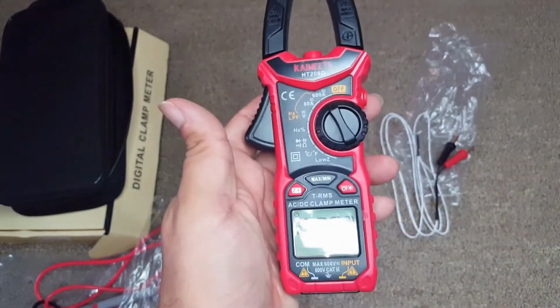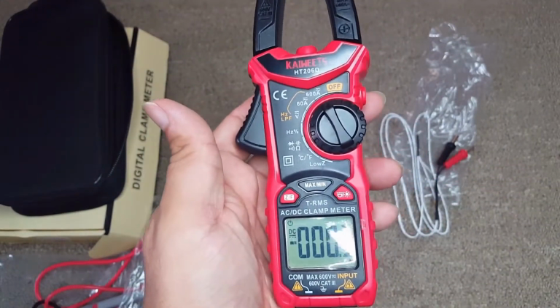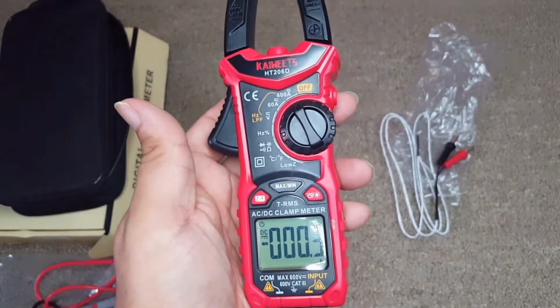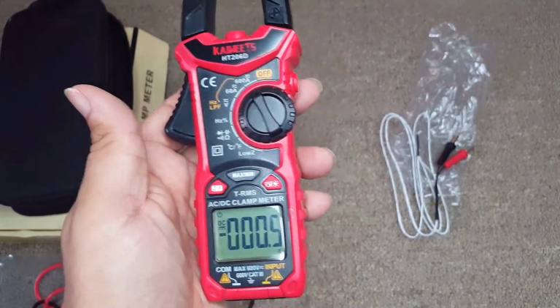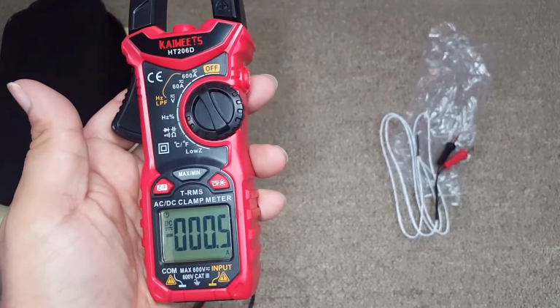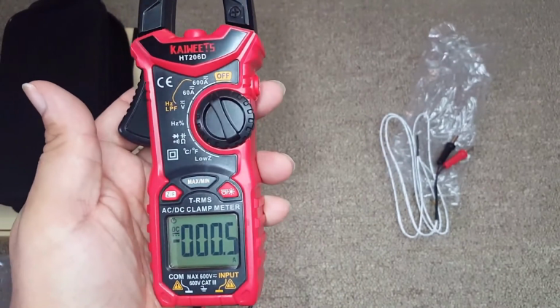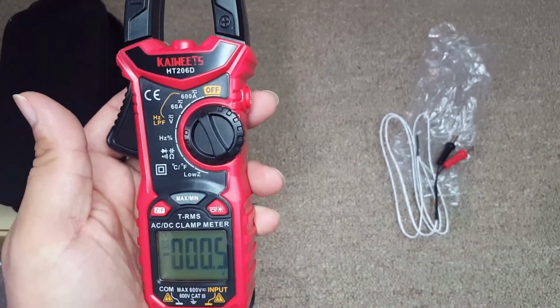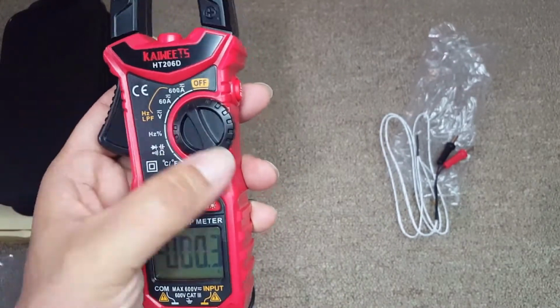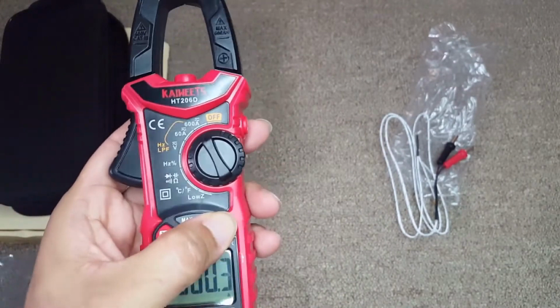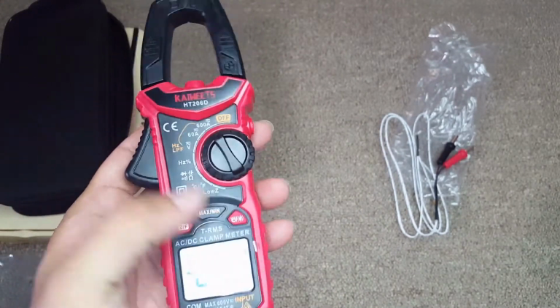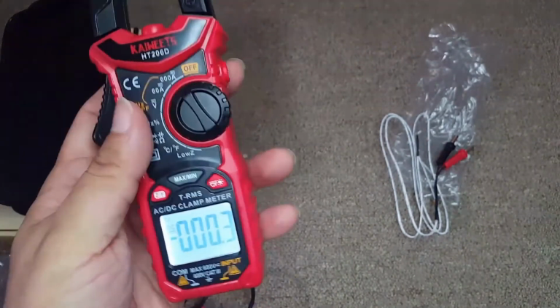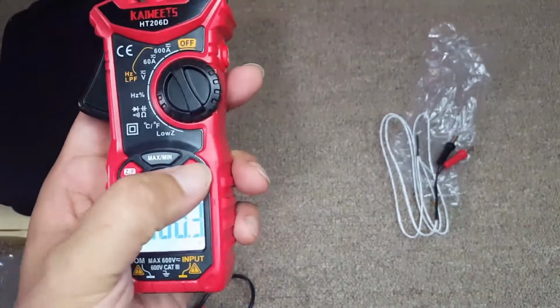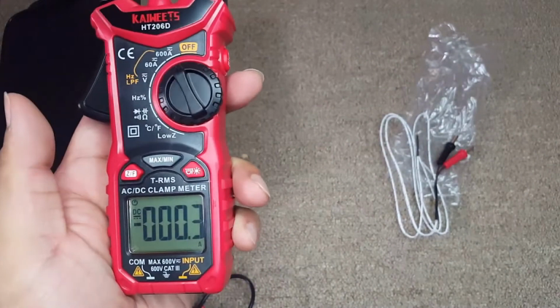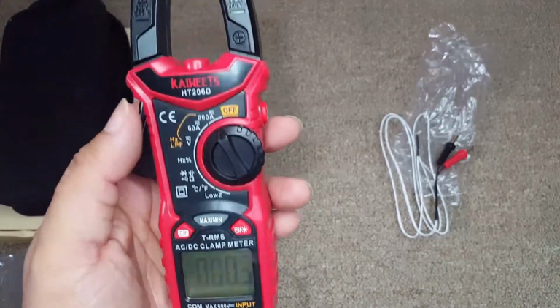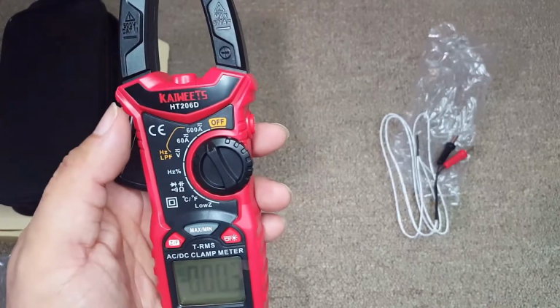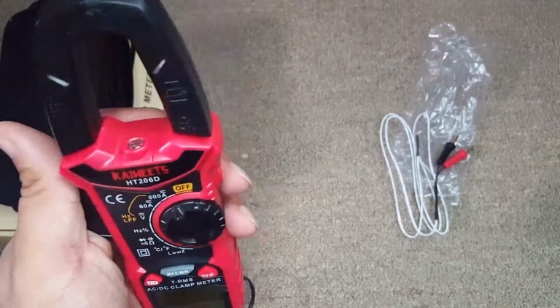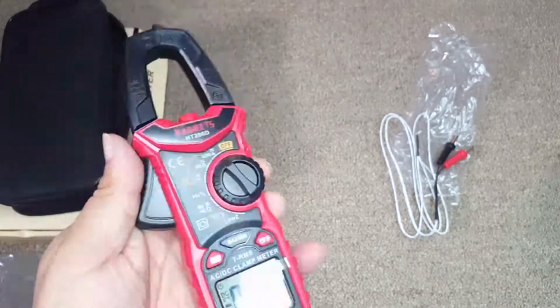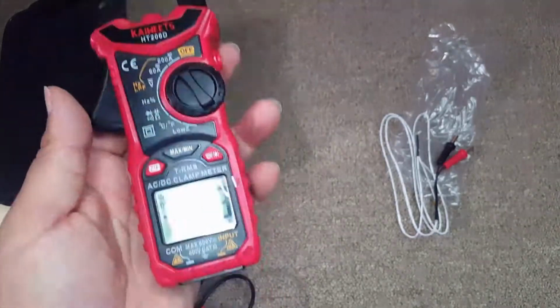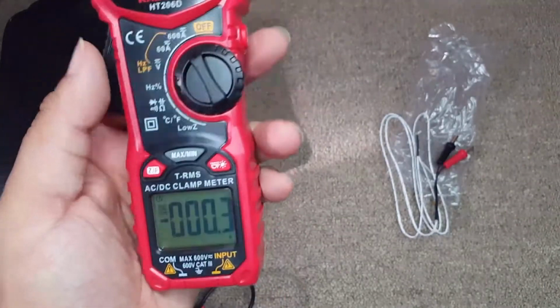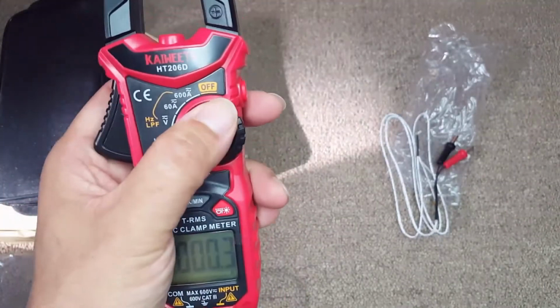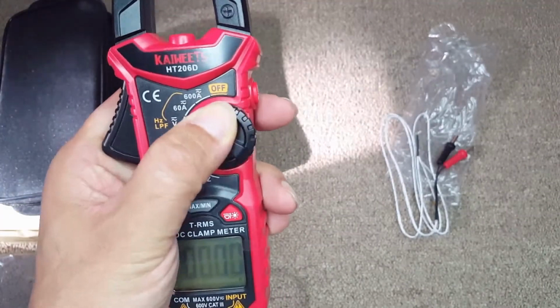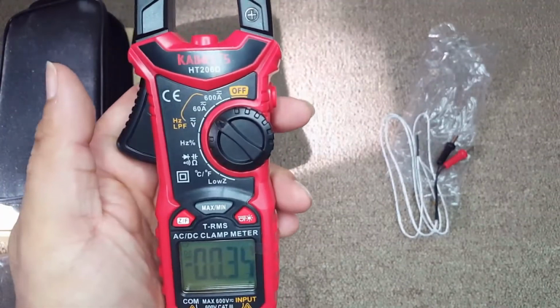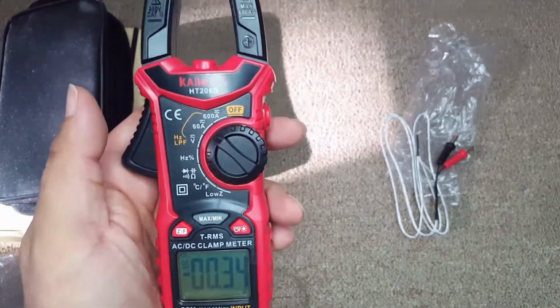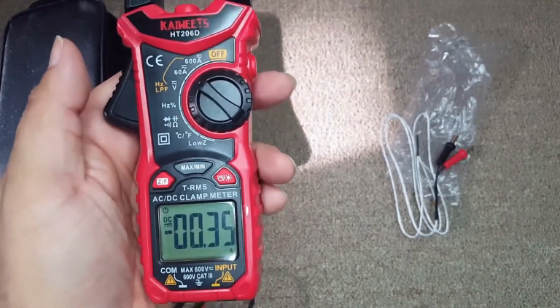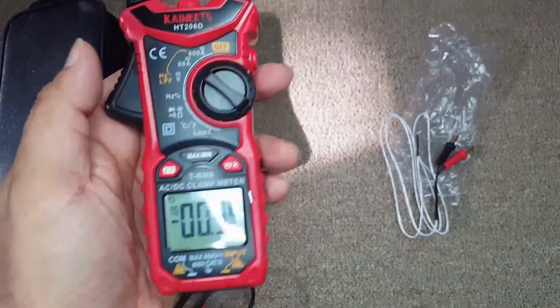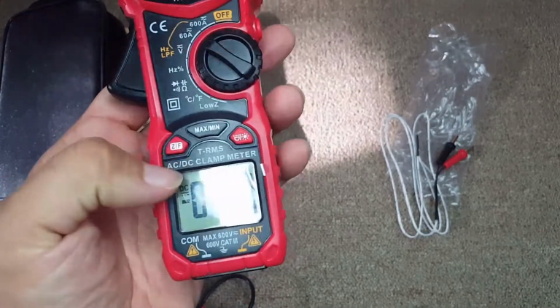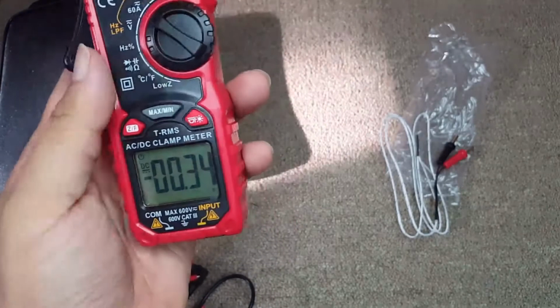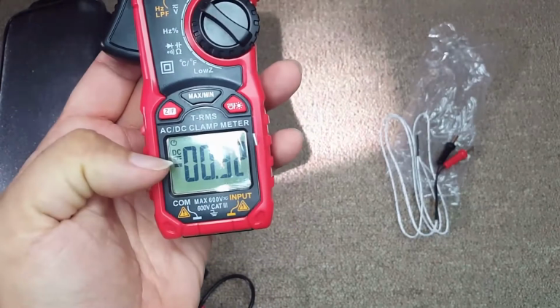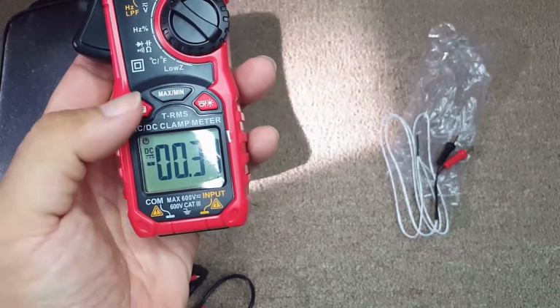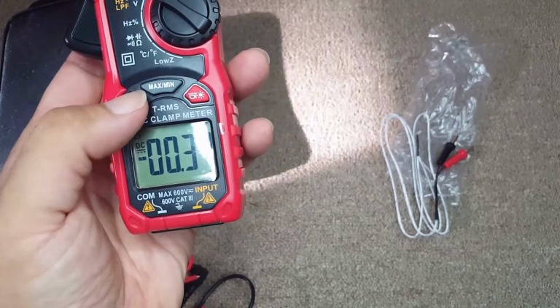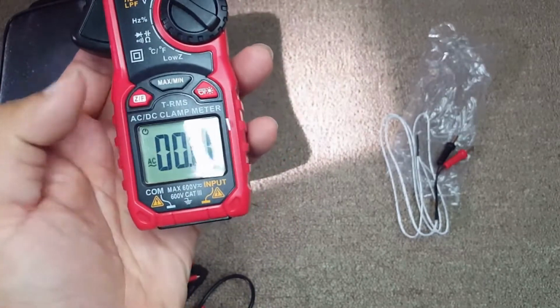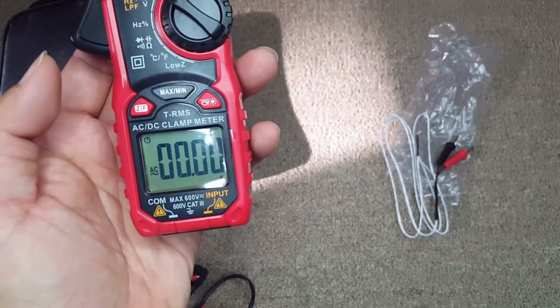To turn it on, you just turn the knob and you can see the display. There is a button to convert from AC to DC. This multimeter also has a built-in flashlight that you can use while measuring in a dark place.